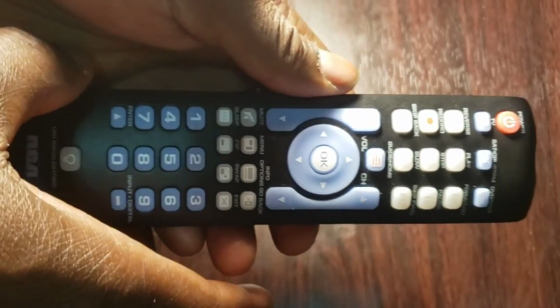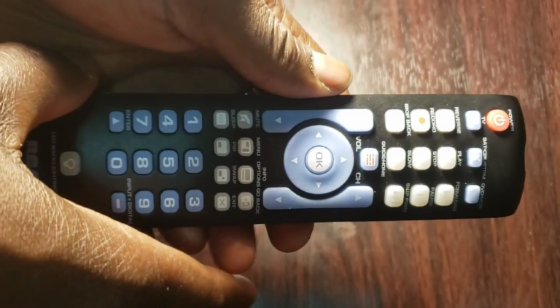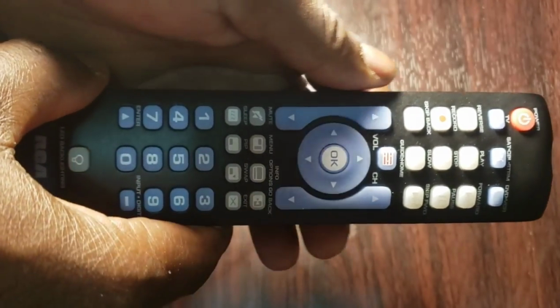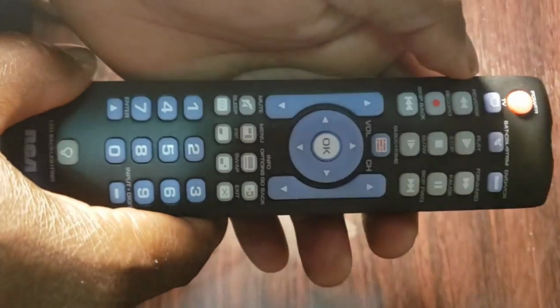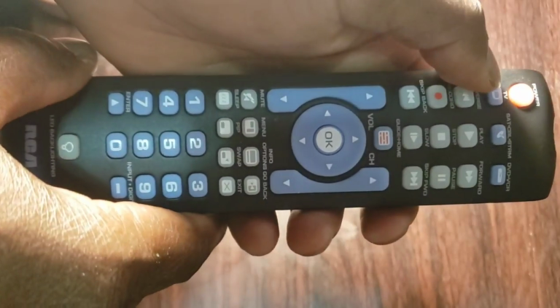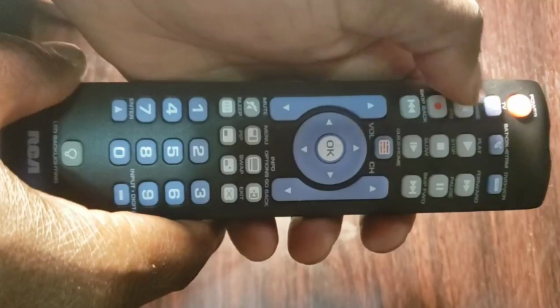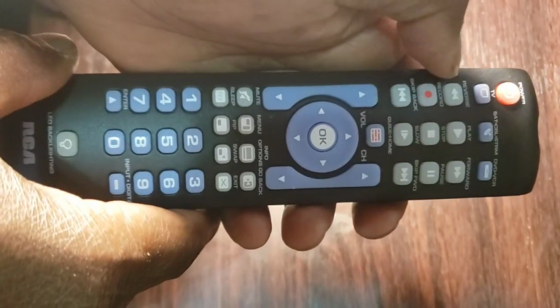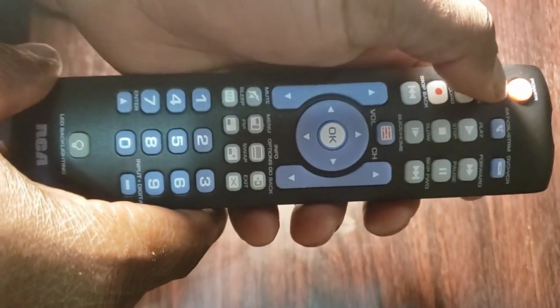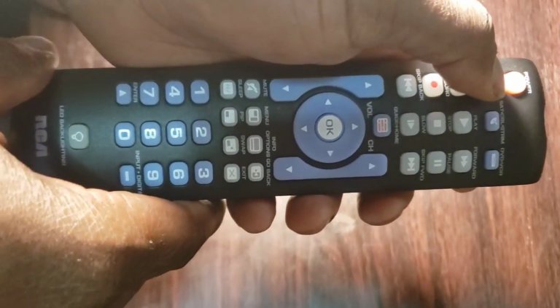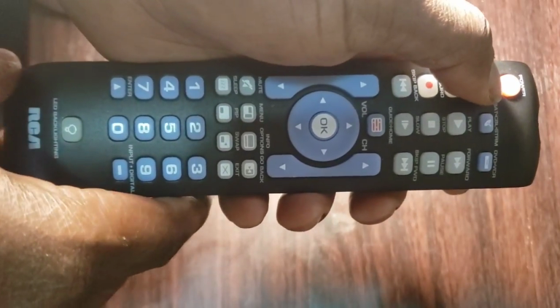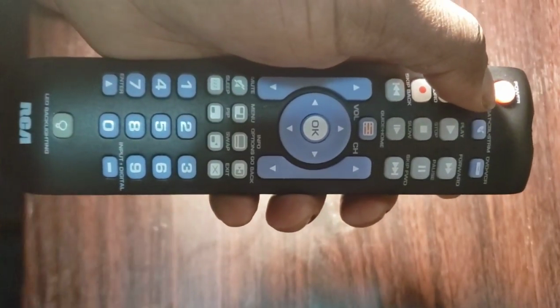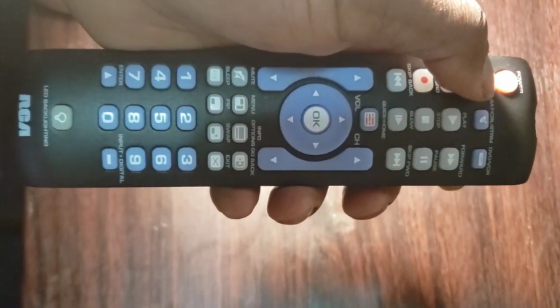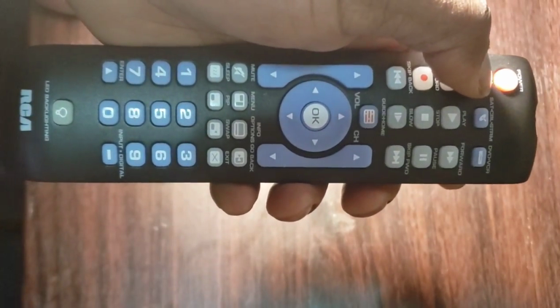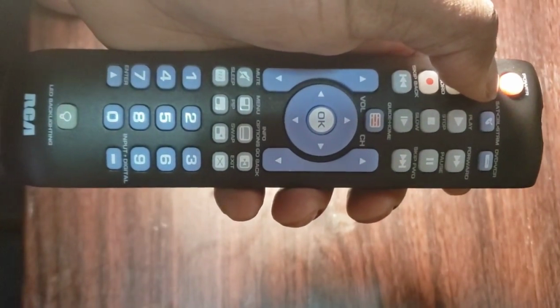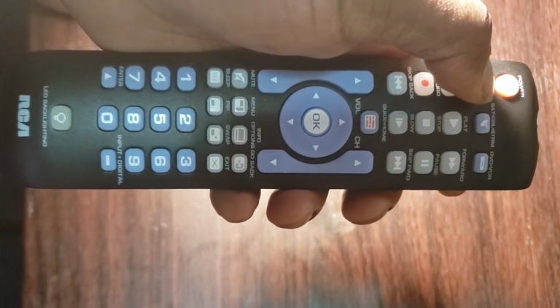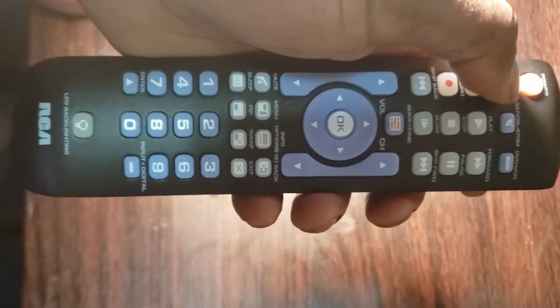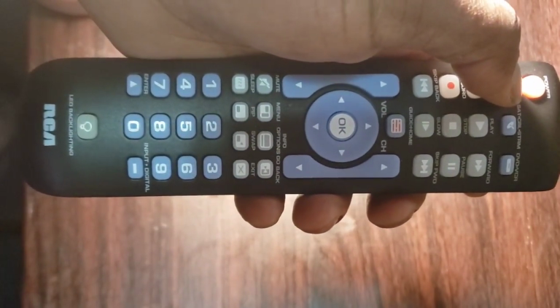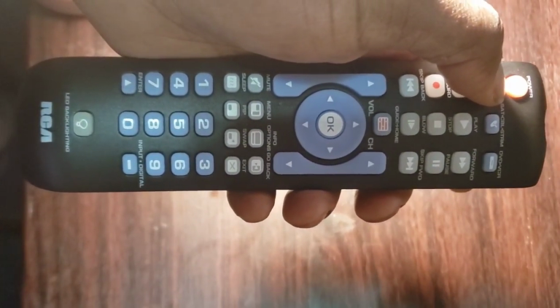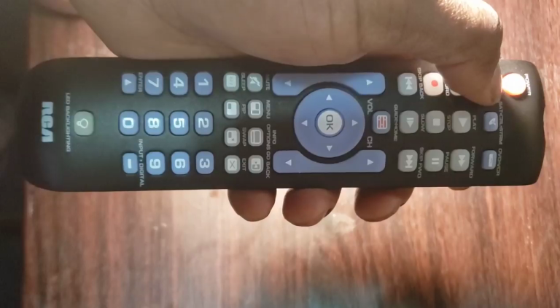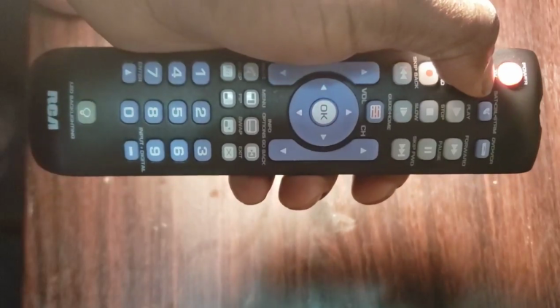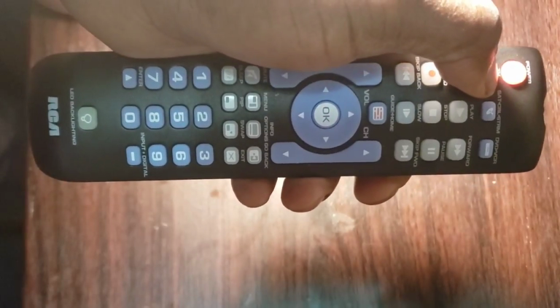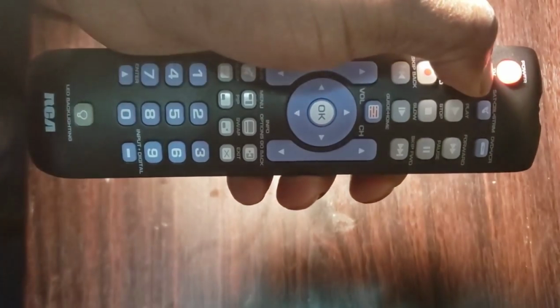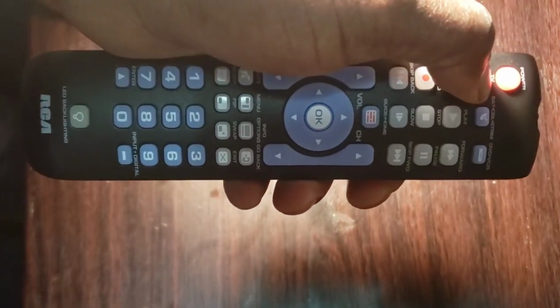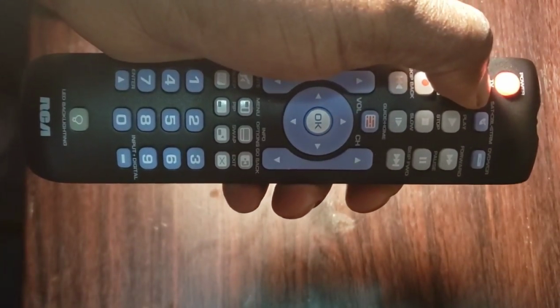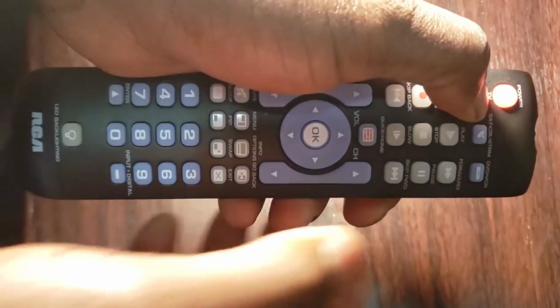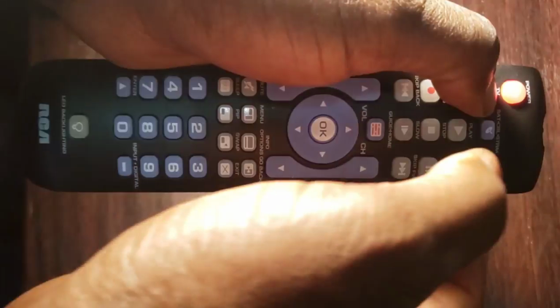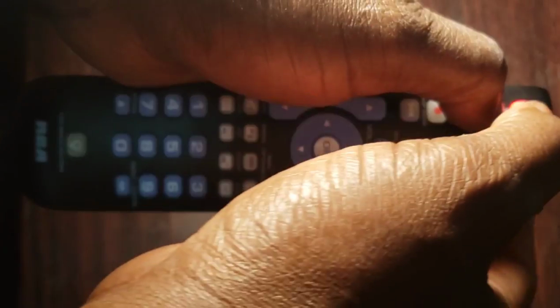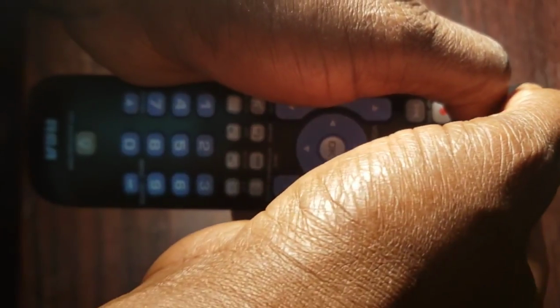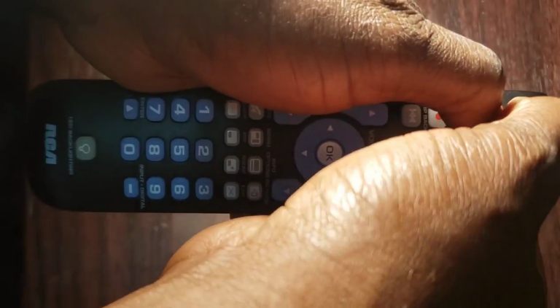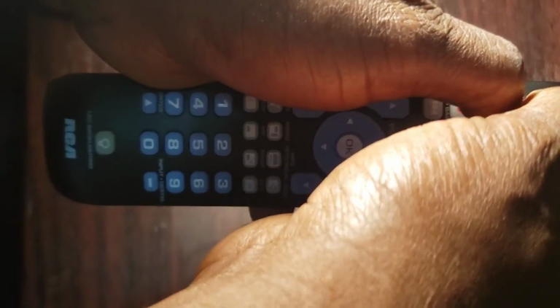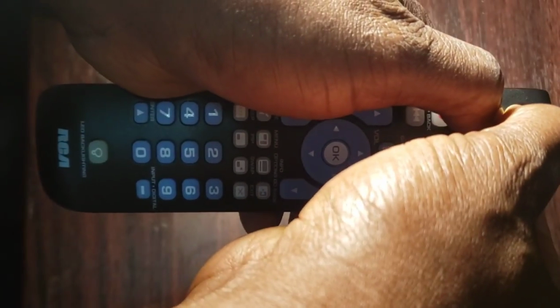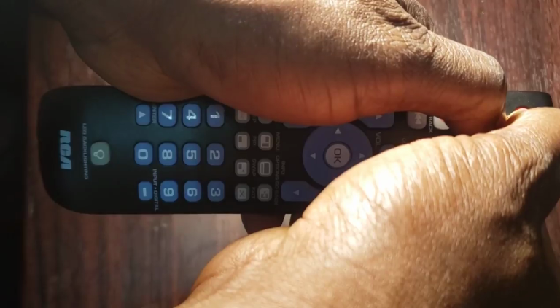Use your other hand to press and hold the remote's power button while you are holding down the device button — TV, STRM, cable, satellite, DVD, or VCR — at the same time, until the power button turns off.